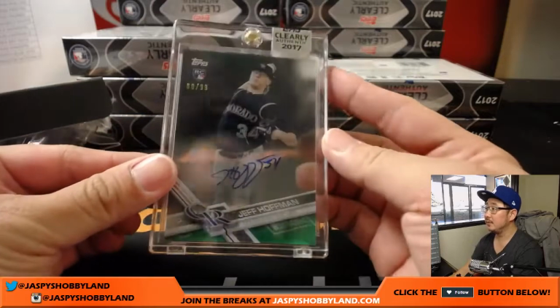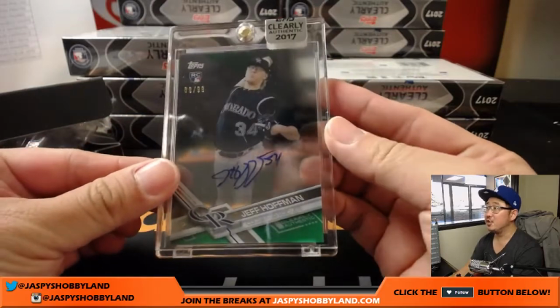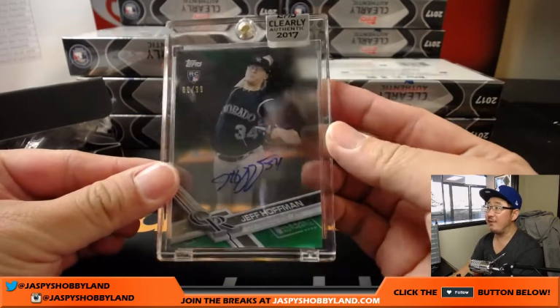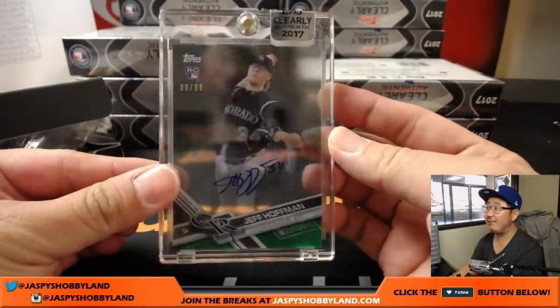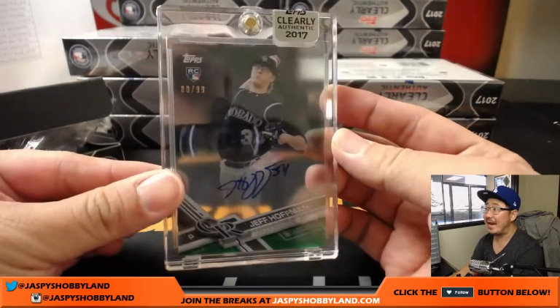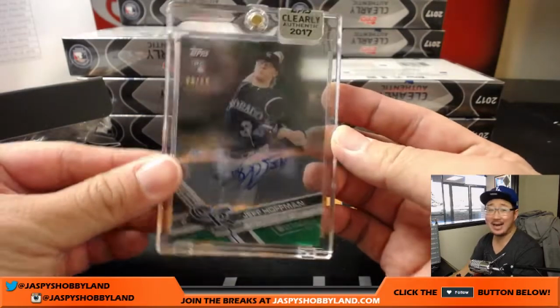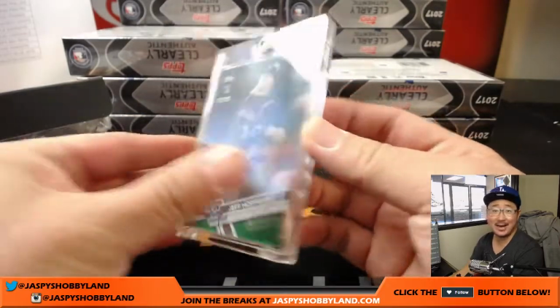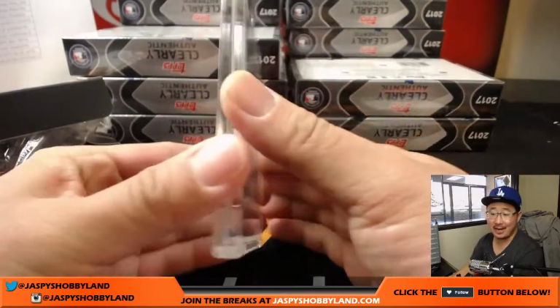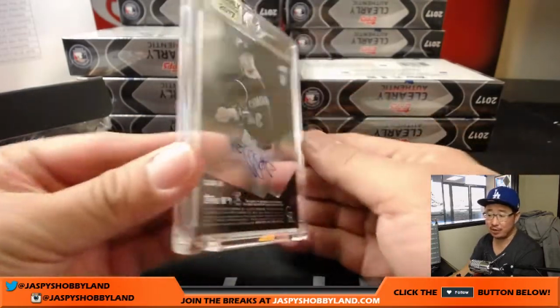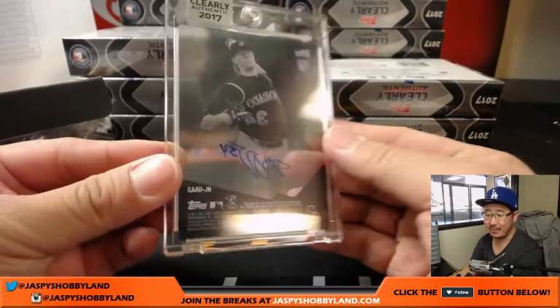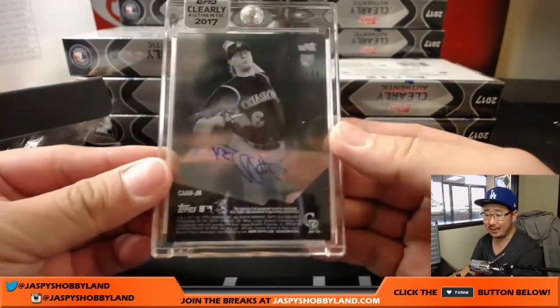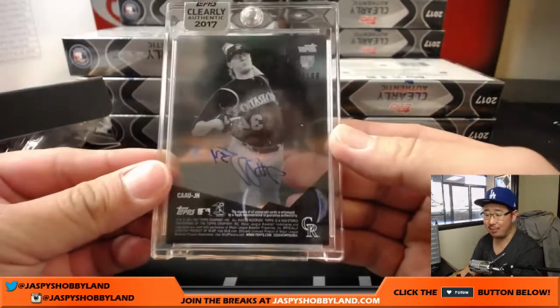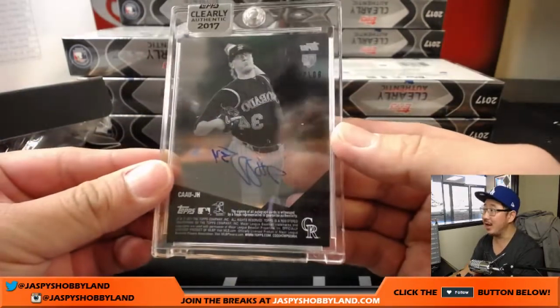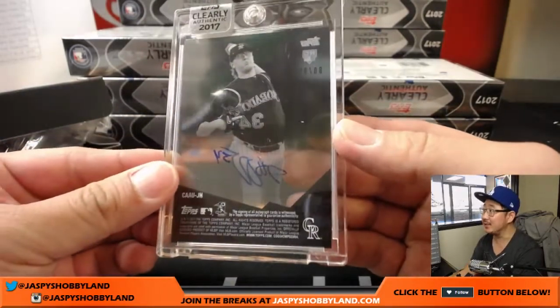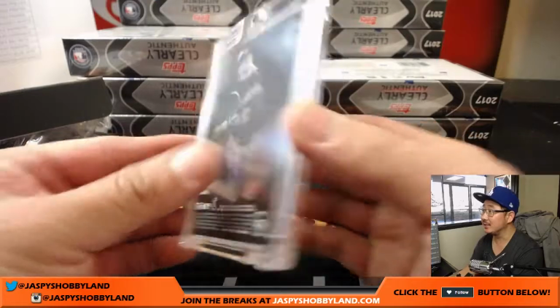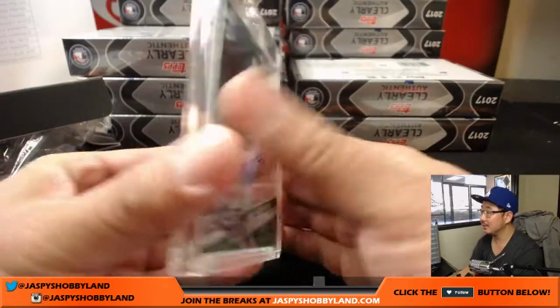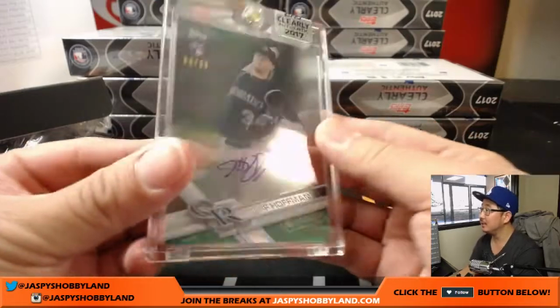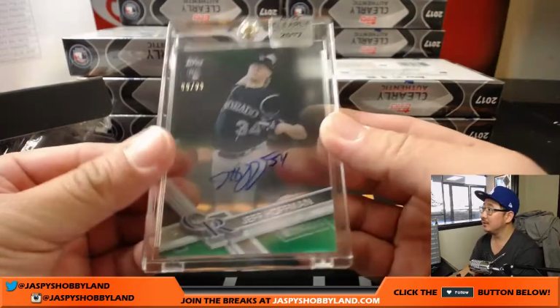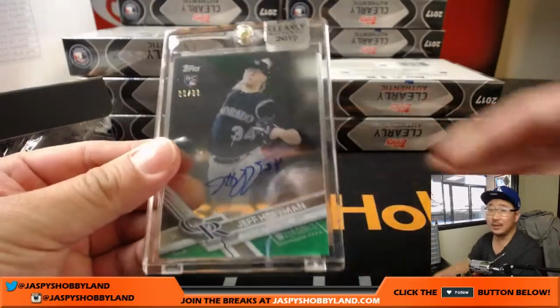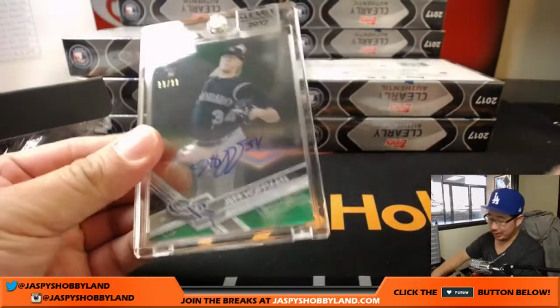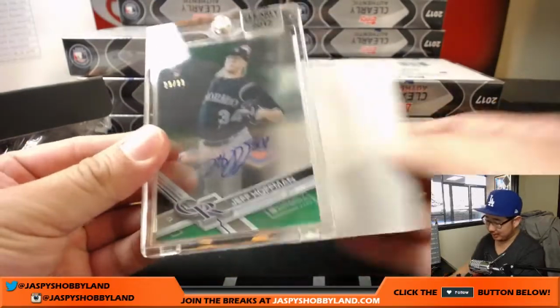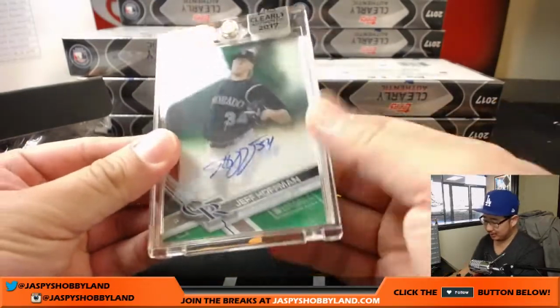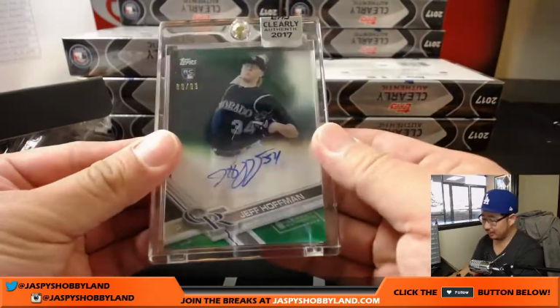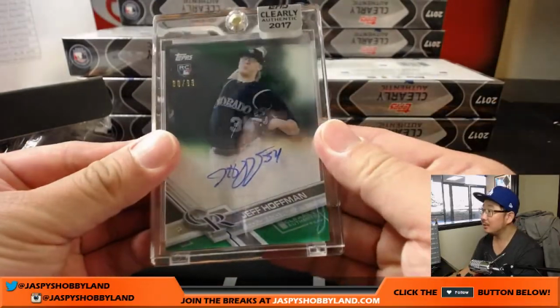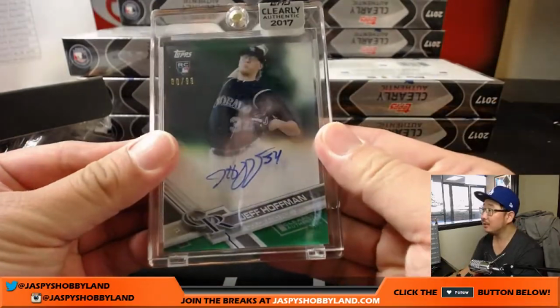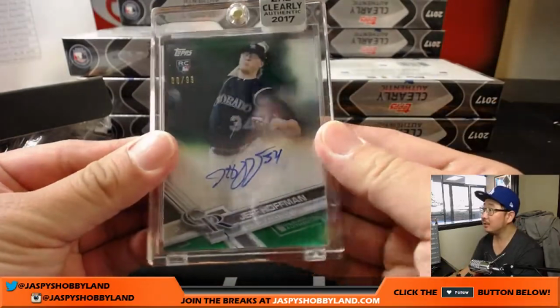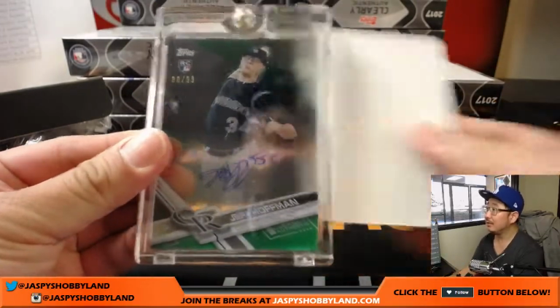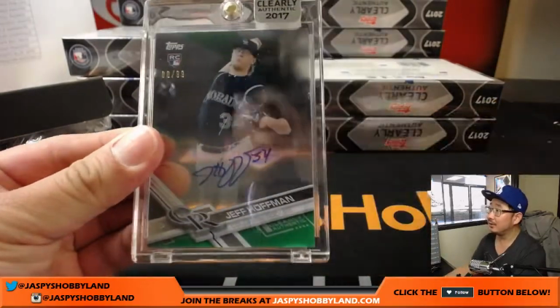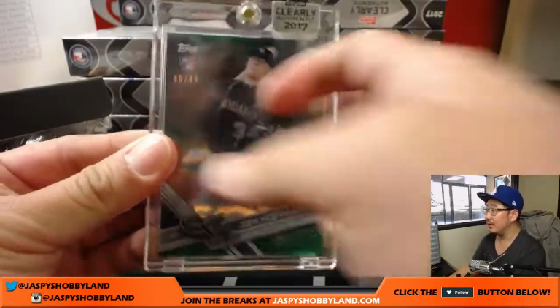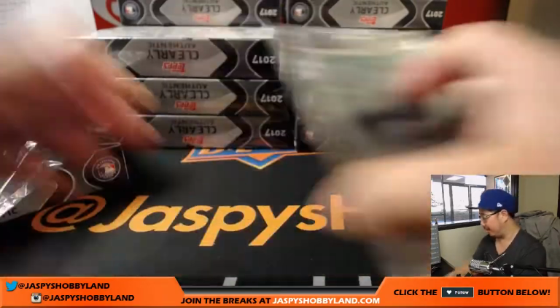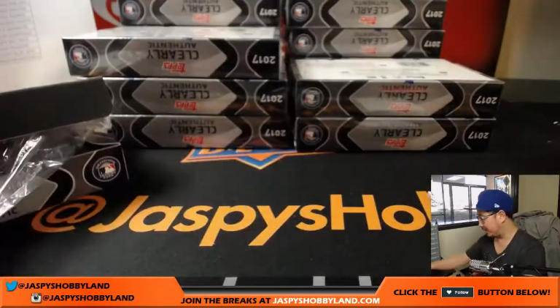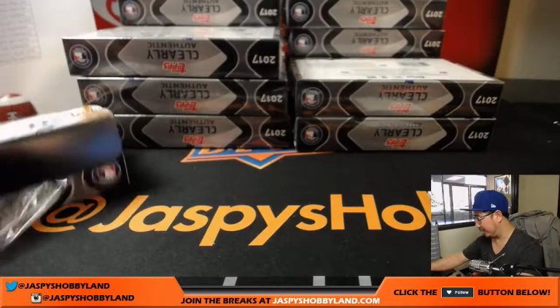Jeff Hoffman, 80 out of 99 for J-Mac and the Rockies. Nice one, Justin. Nice green look.